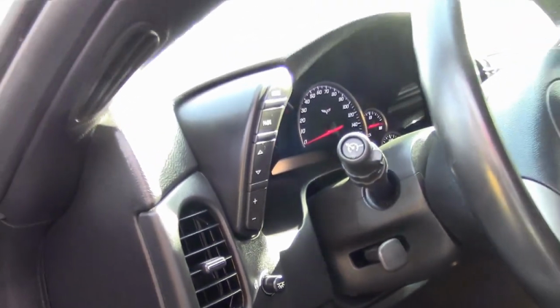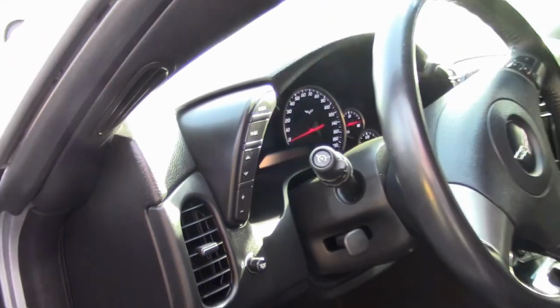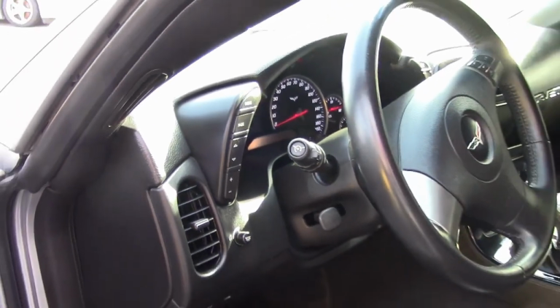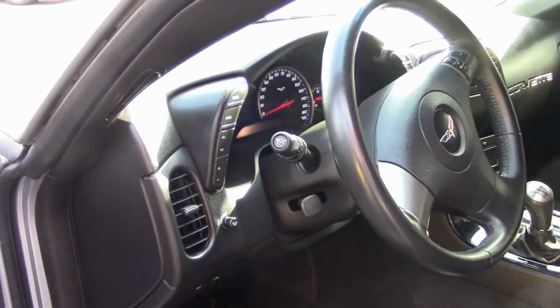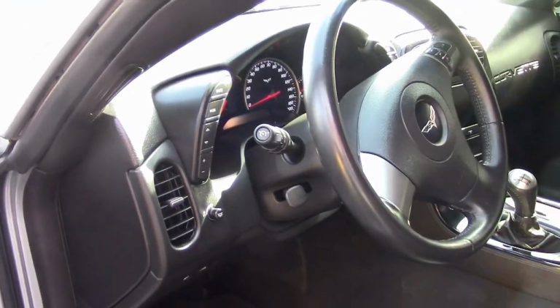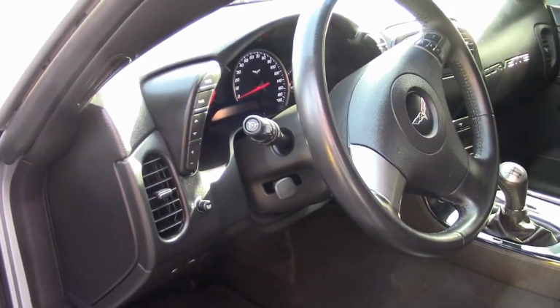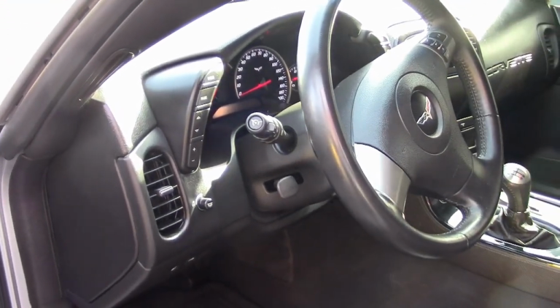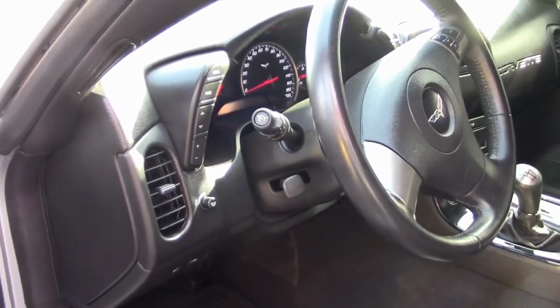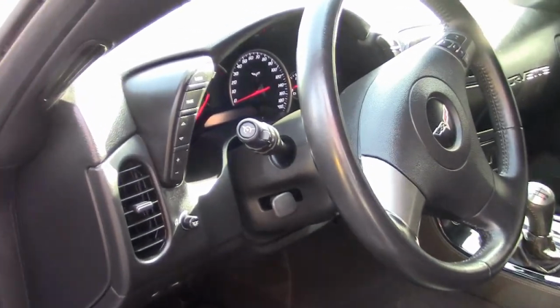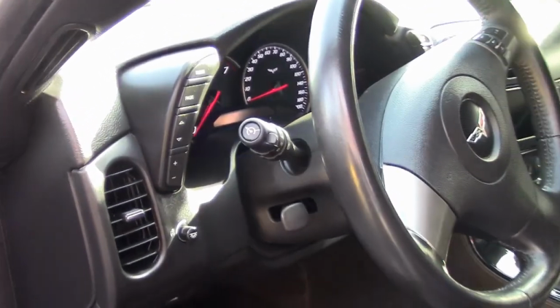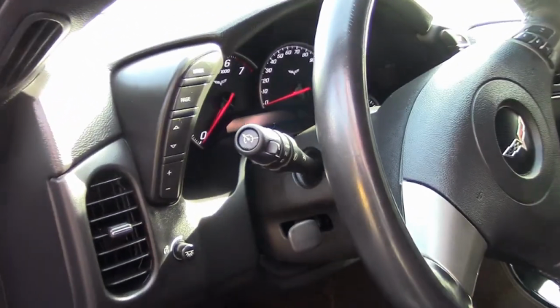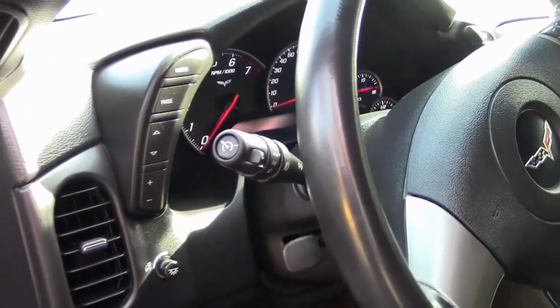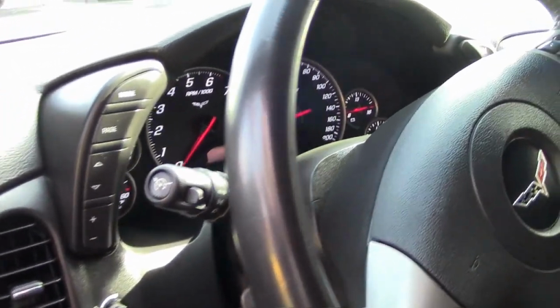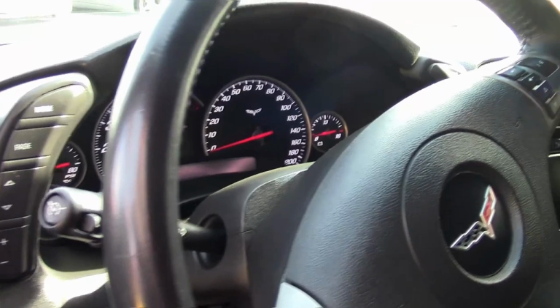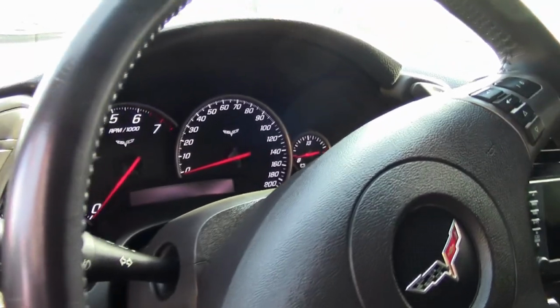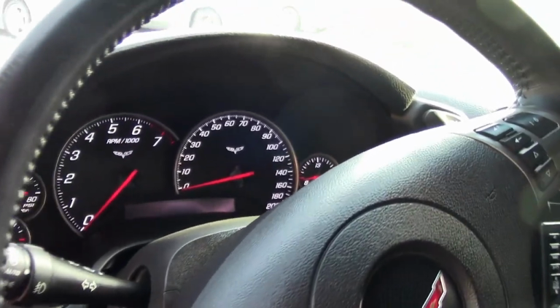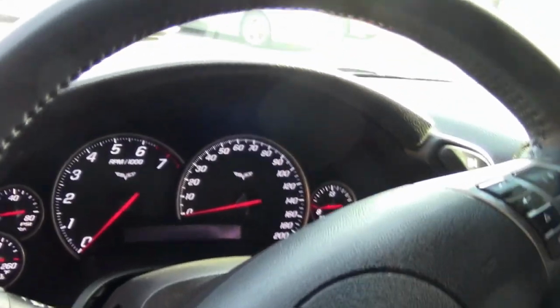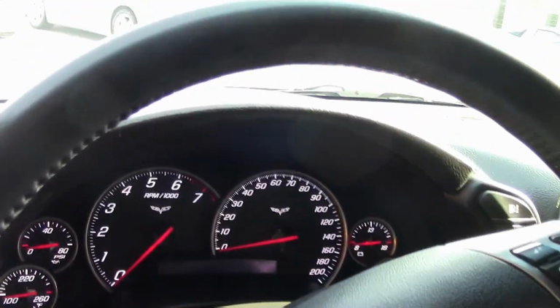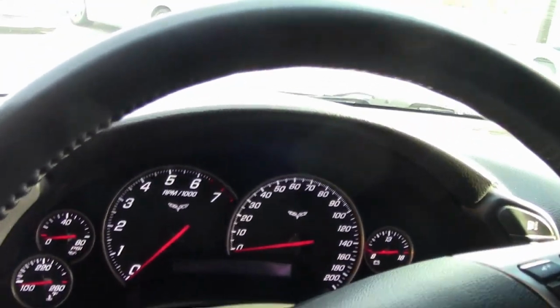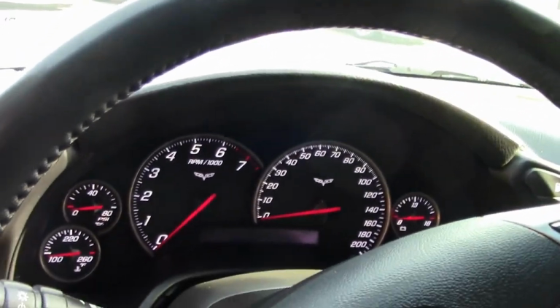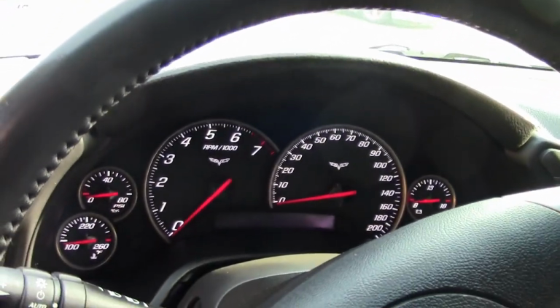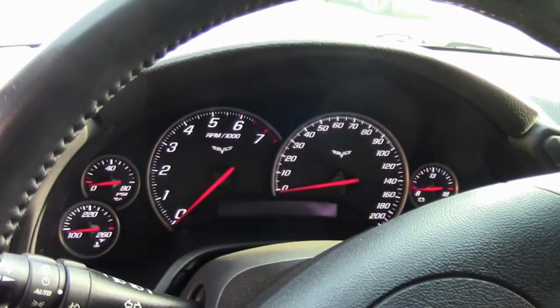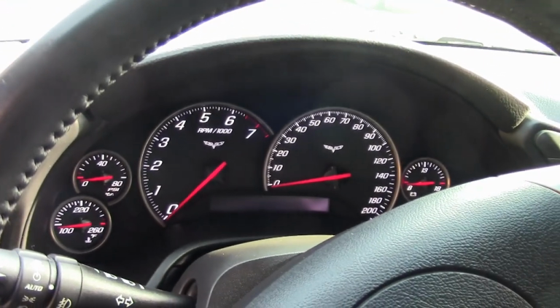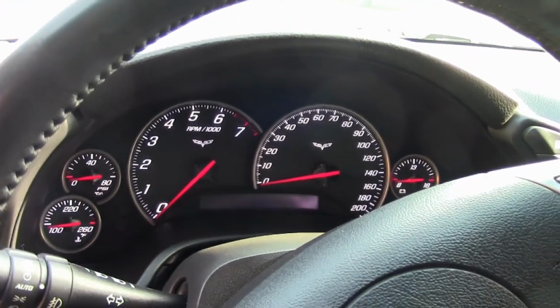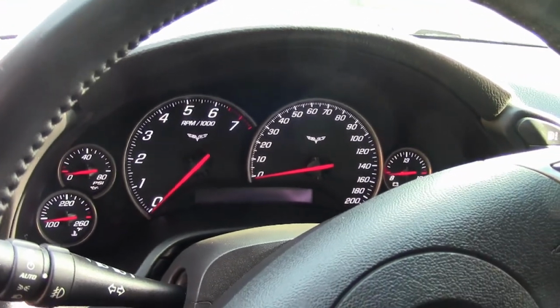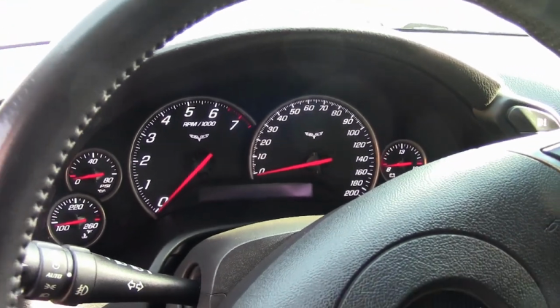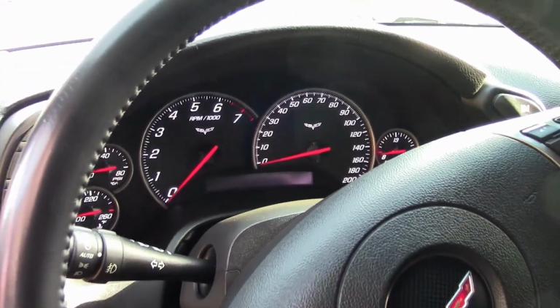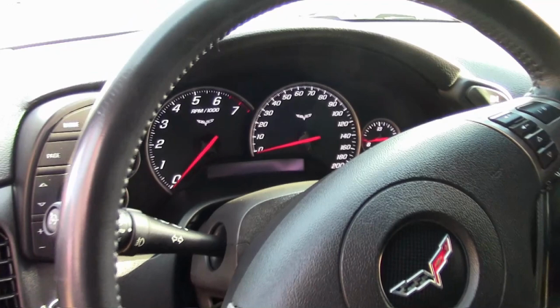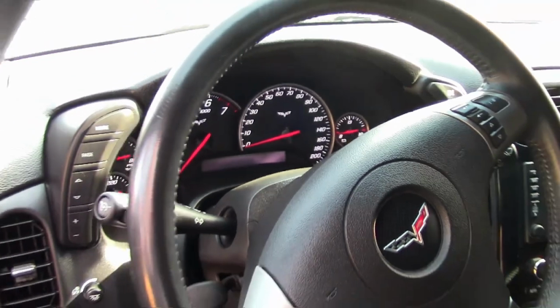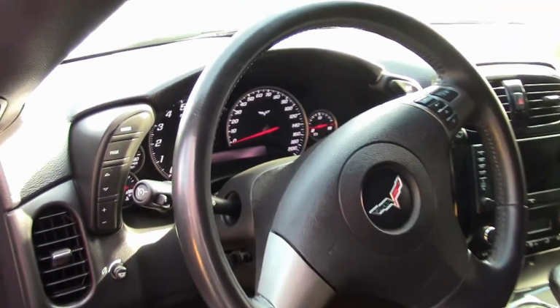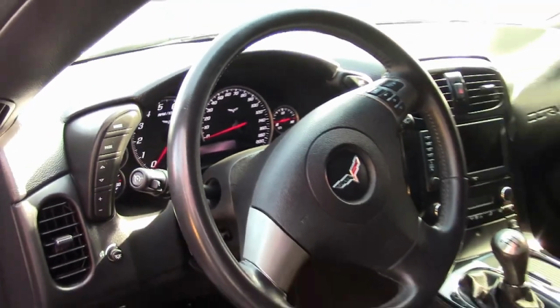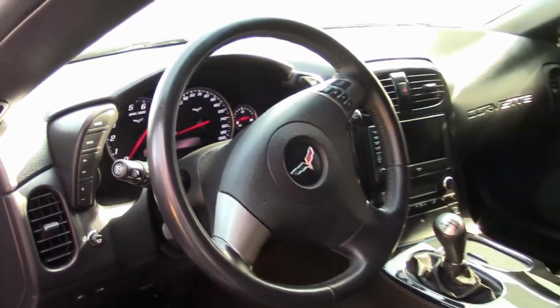This car comes with a clean Carfax. It is a beautiful 2008 Corvette showing just 38,000 miles — great mileage and a great price on a car that is in really super condition.